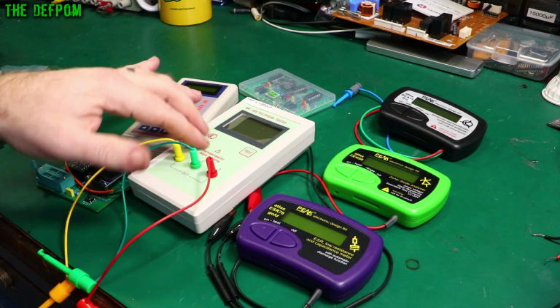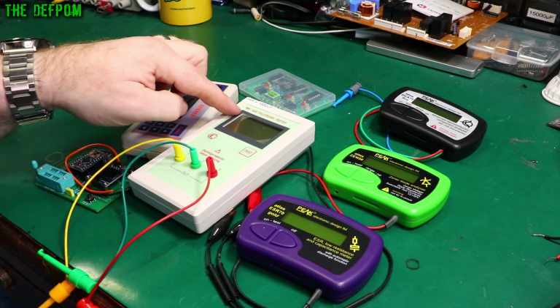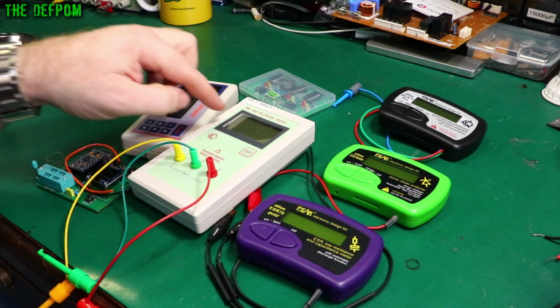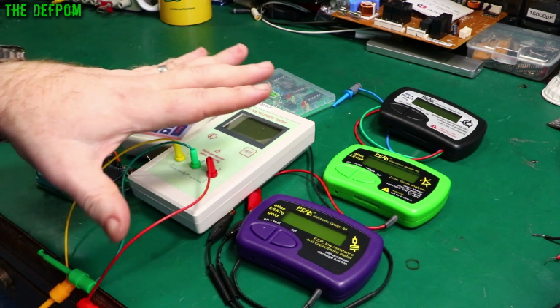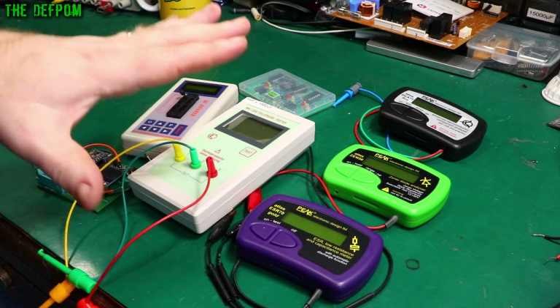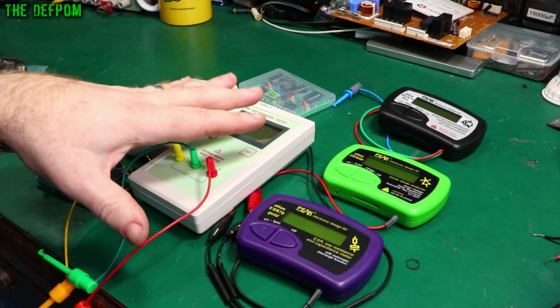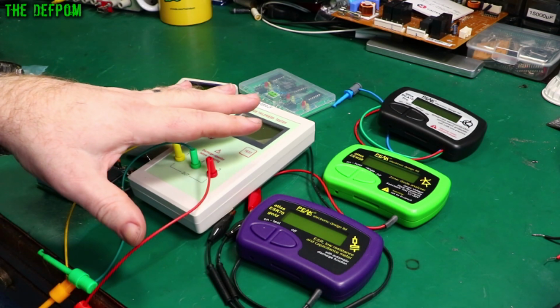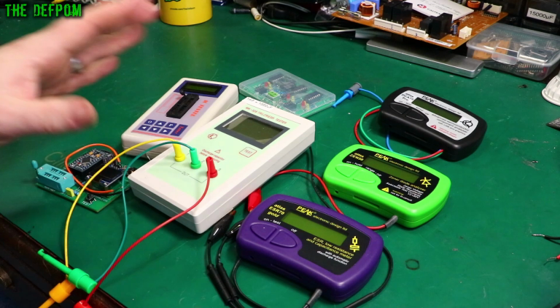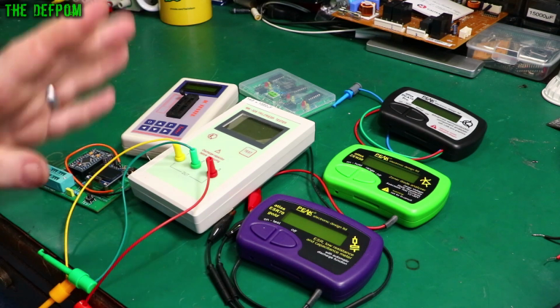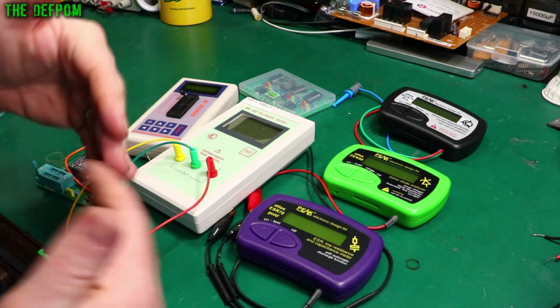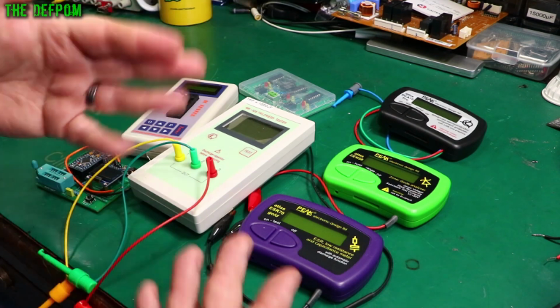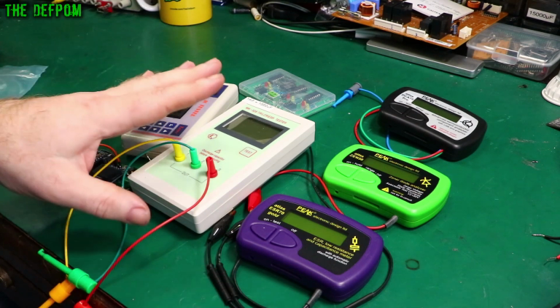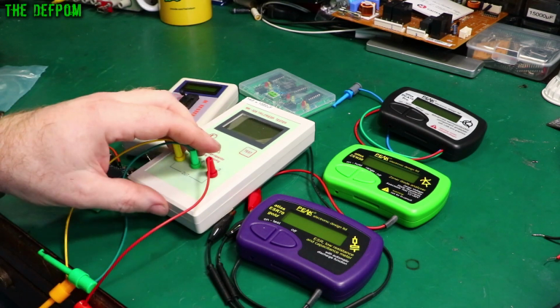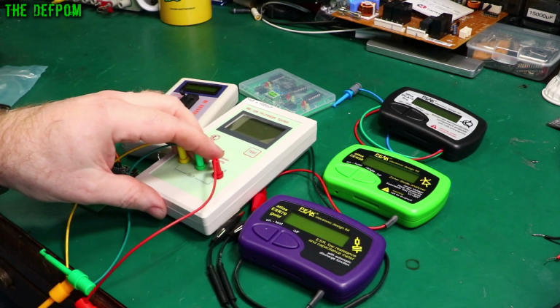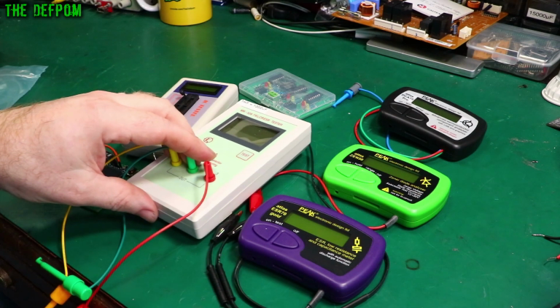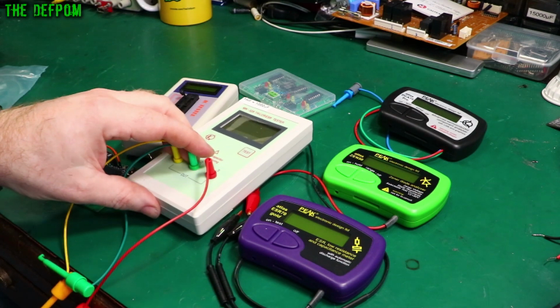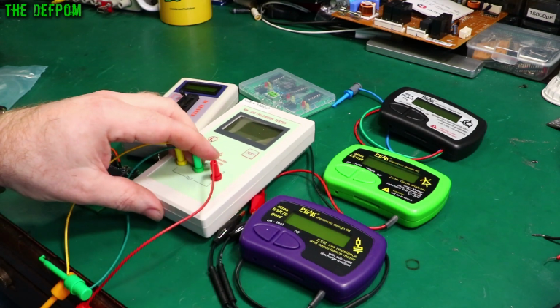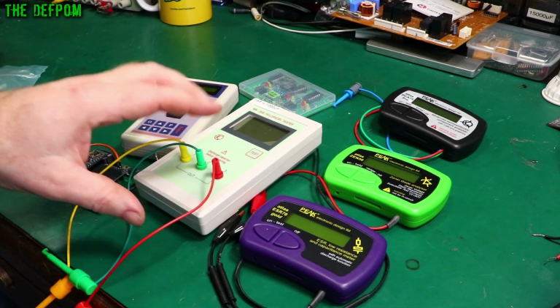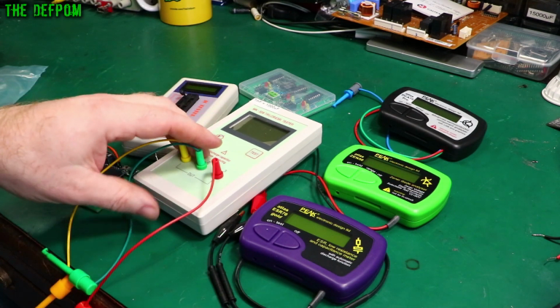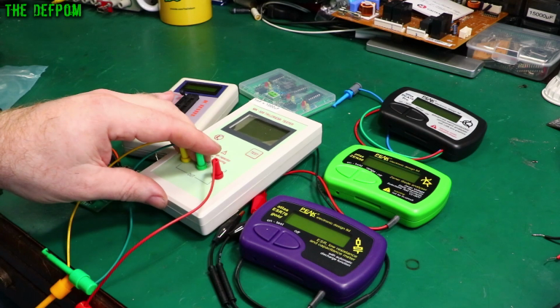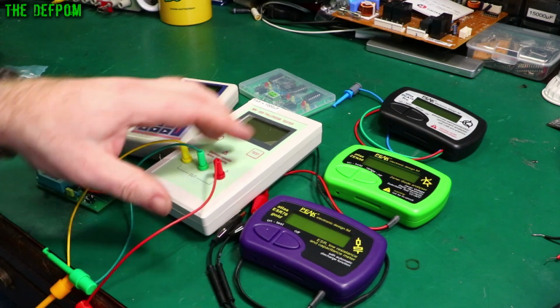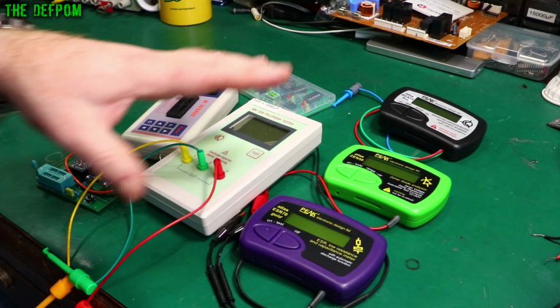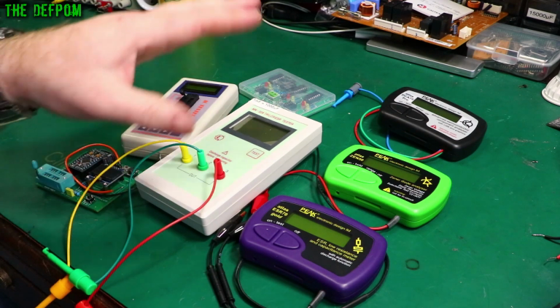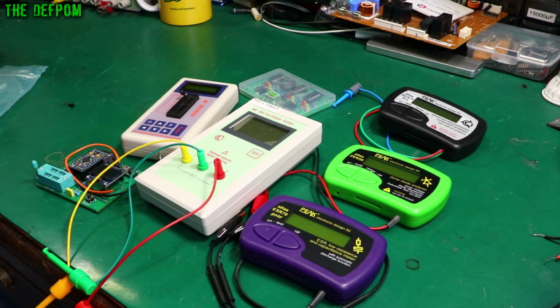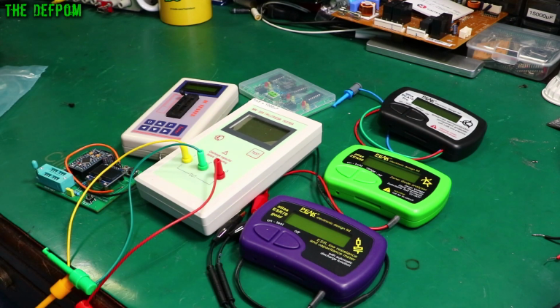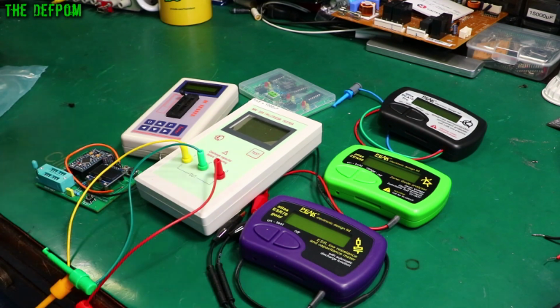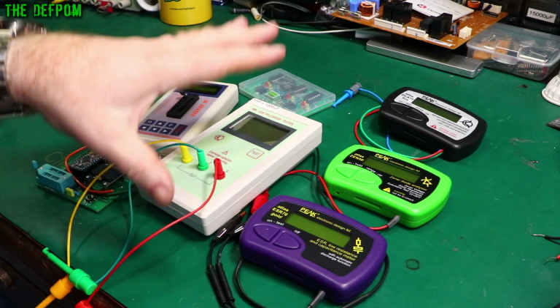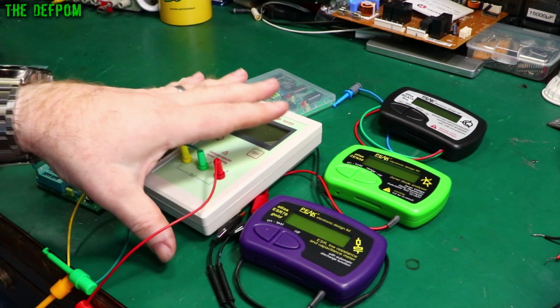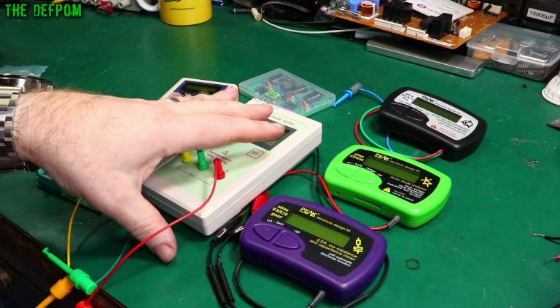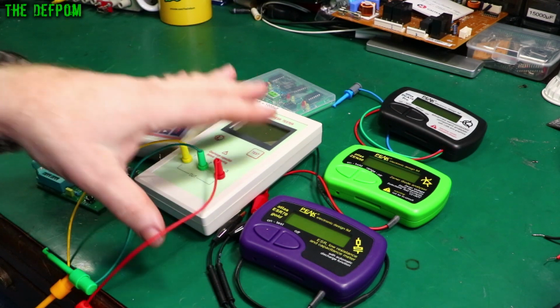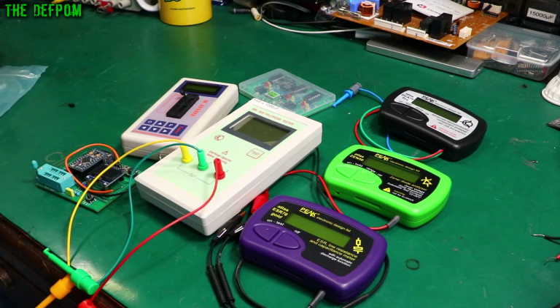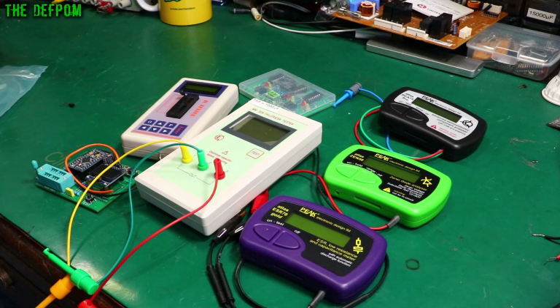This is the MK328. There are lots of different versions and form factors of this particular unit. It's good for testing transistors and things like that. It does a range of things — it's got options in the menu. I don't use it very often but I do use it from time to time.